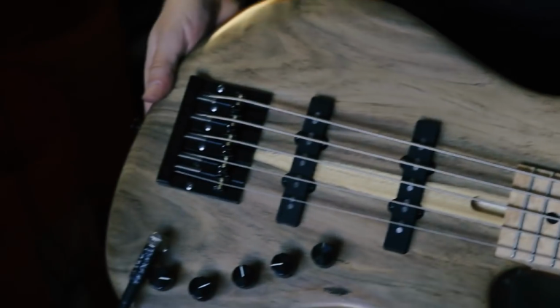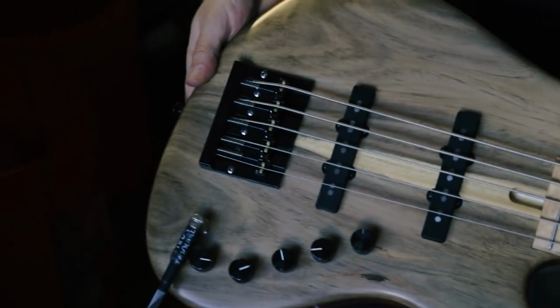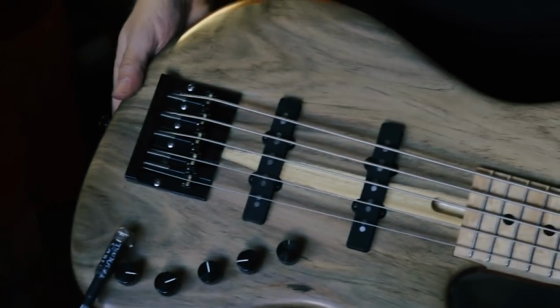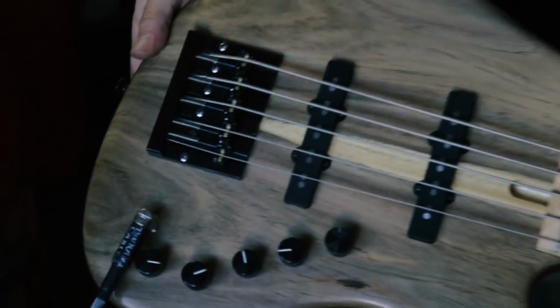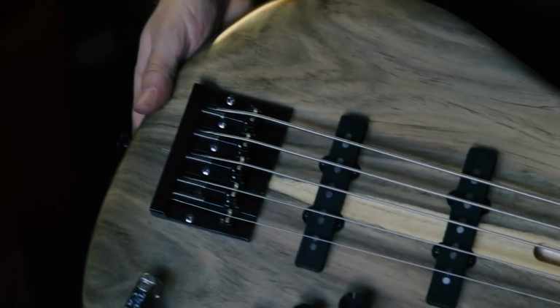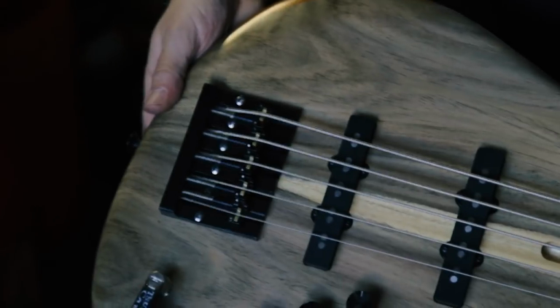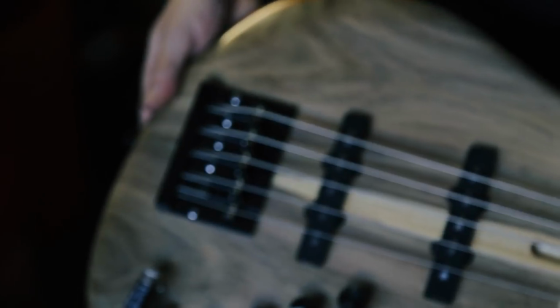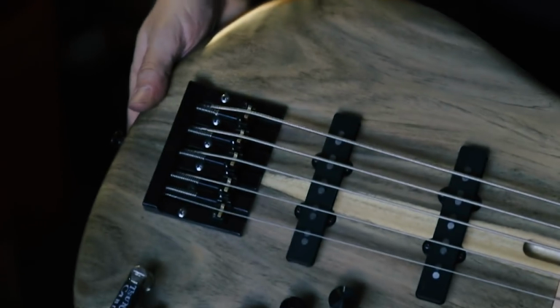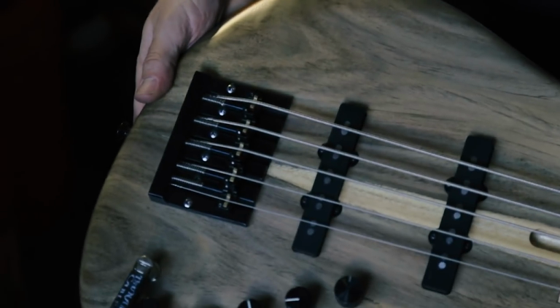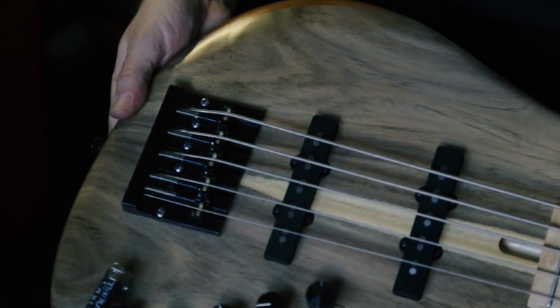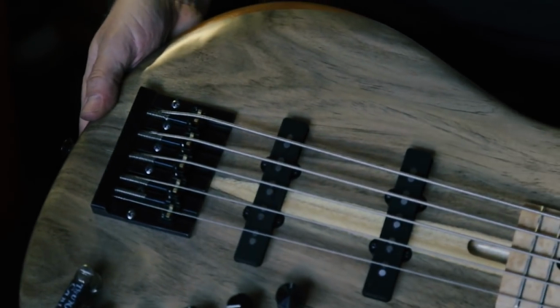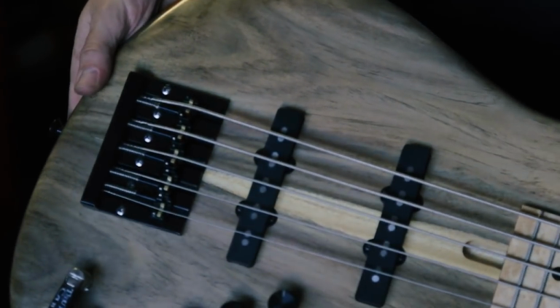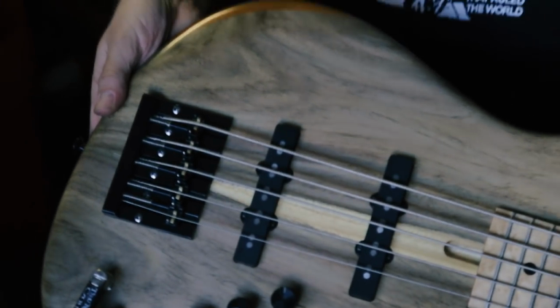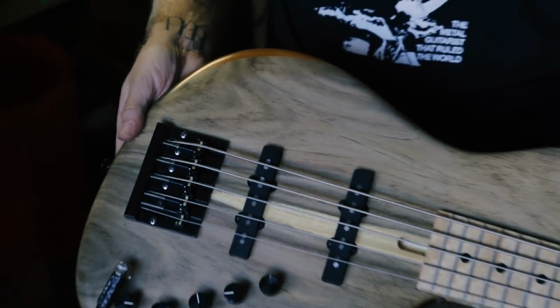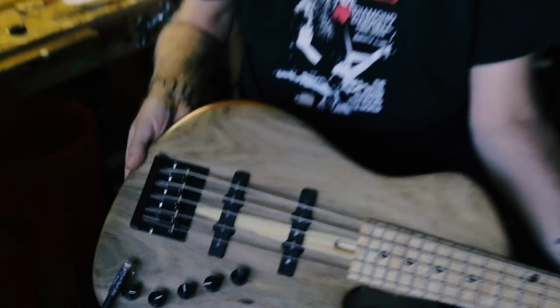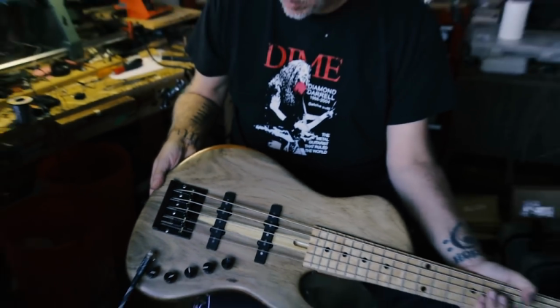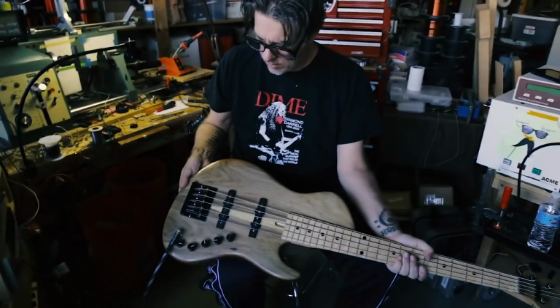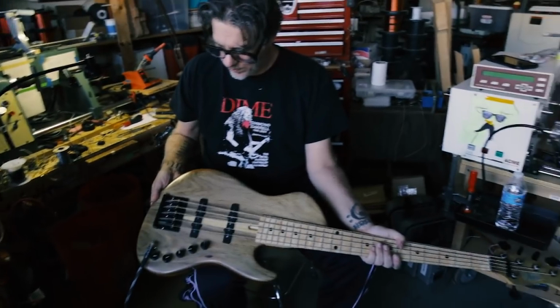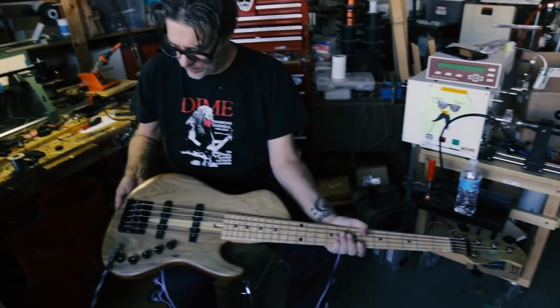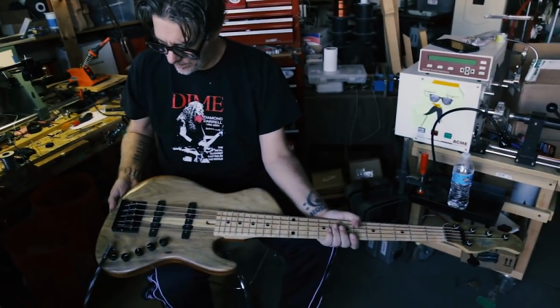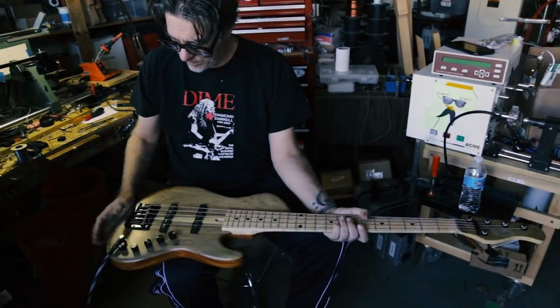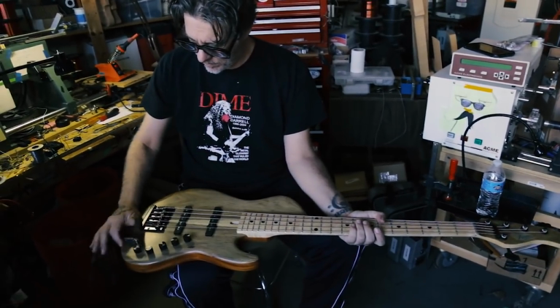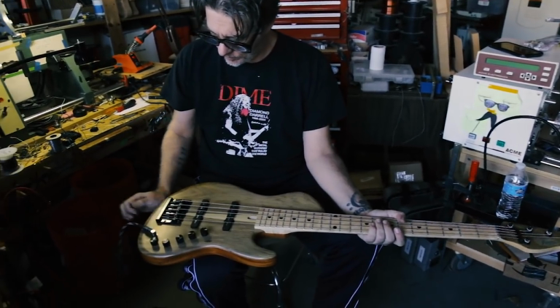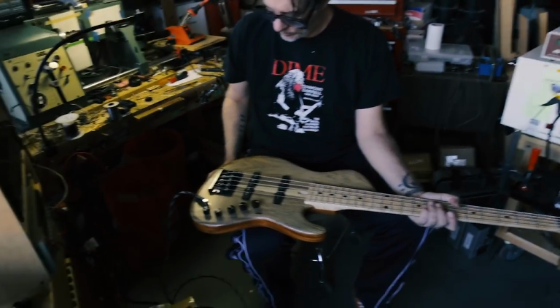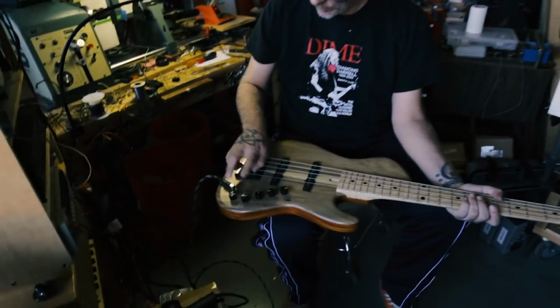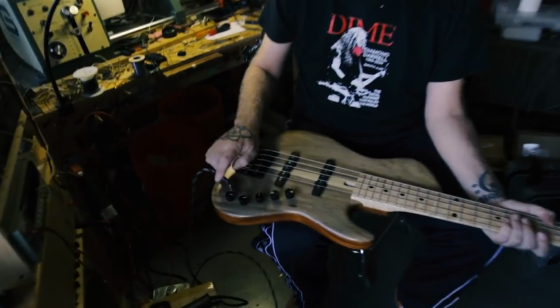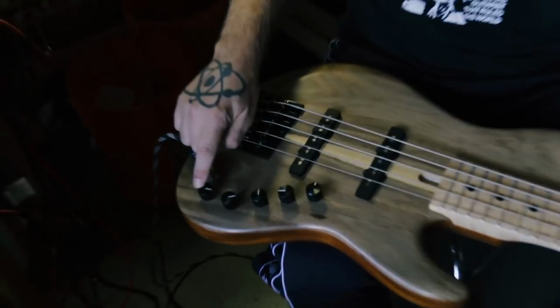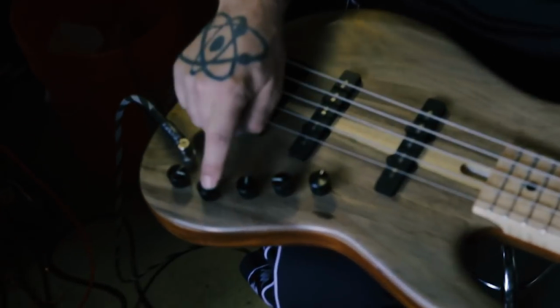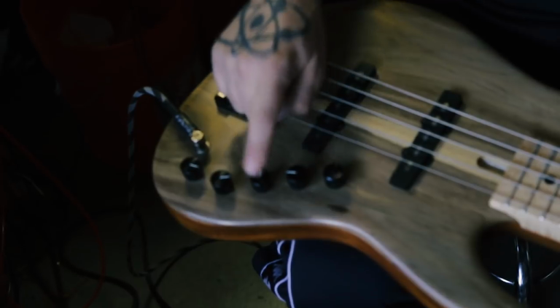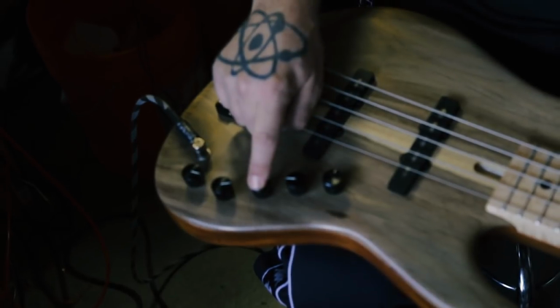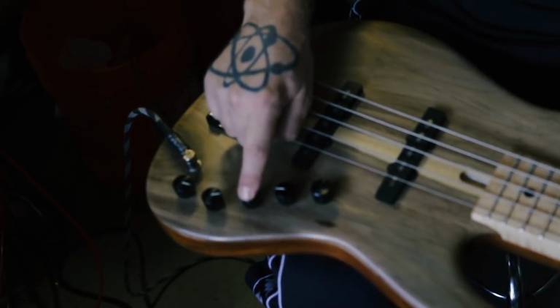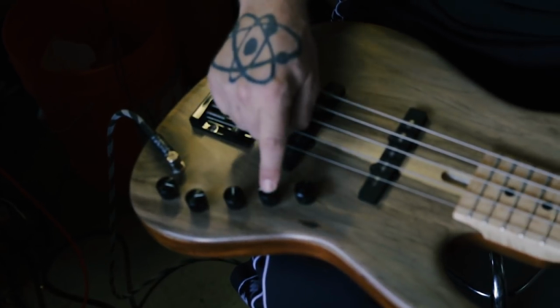Yeah, that's the new... that's the kick ass bridge. It's pretty sick. Kind of an updated version of the Badass, right? Mhmm. And Knoll 2-band preamp — bass, treble, passive tone. Pan.